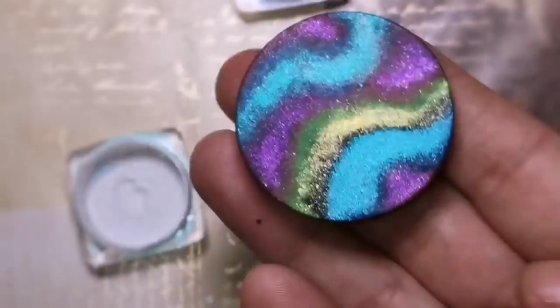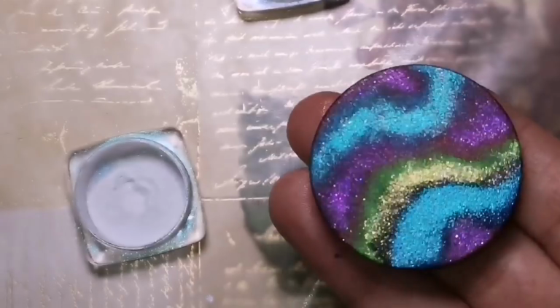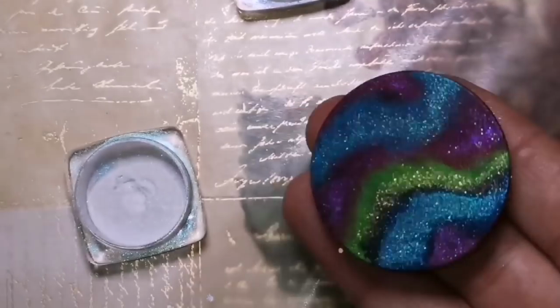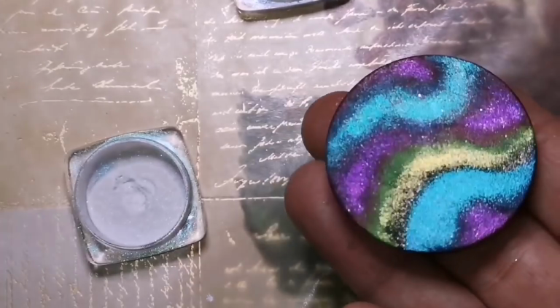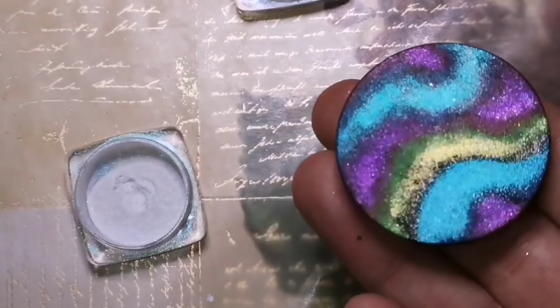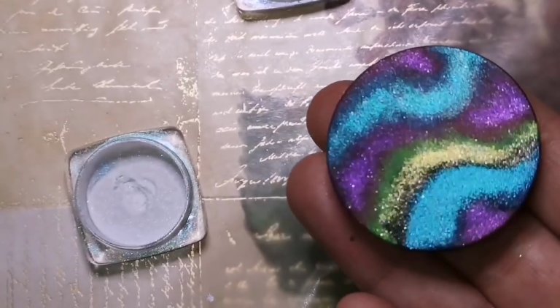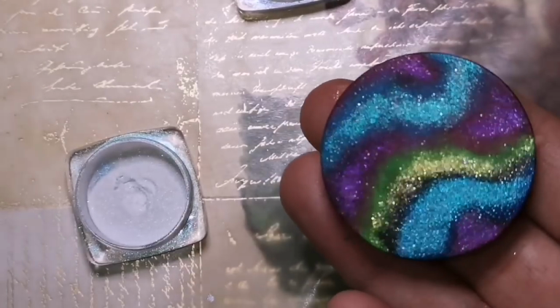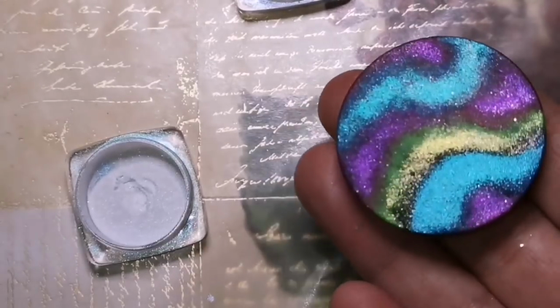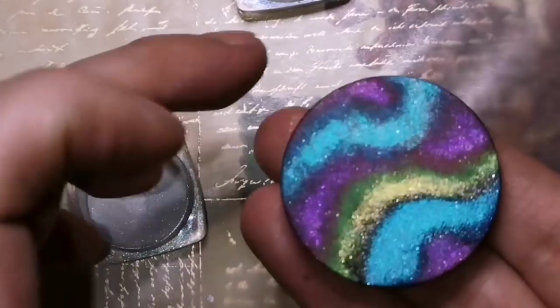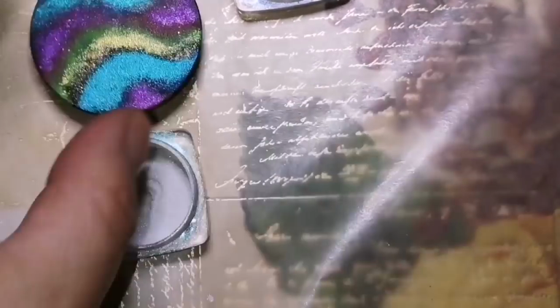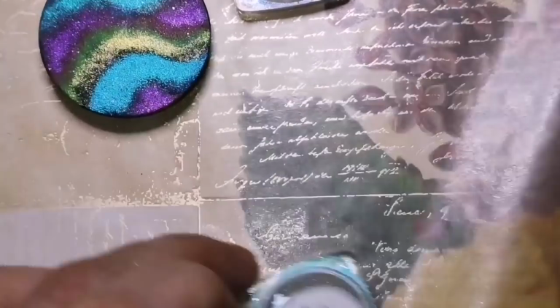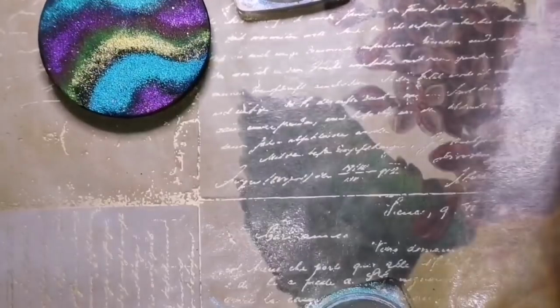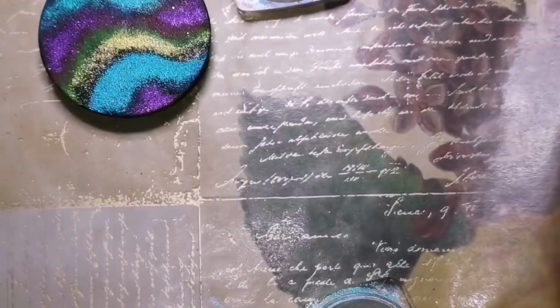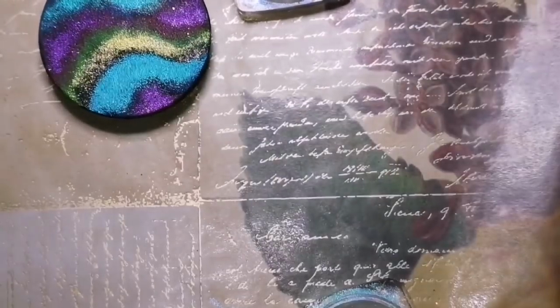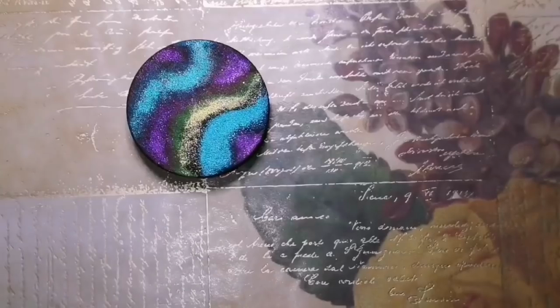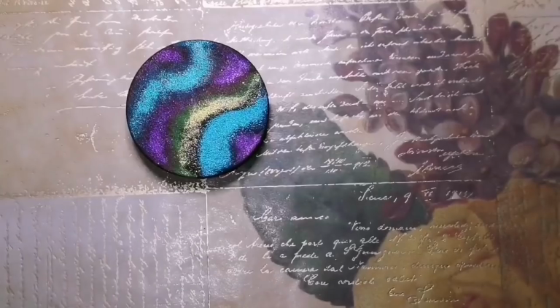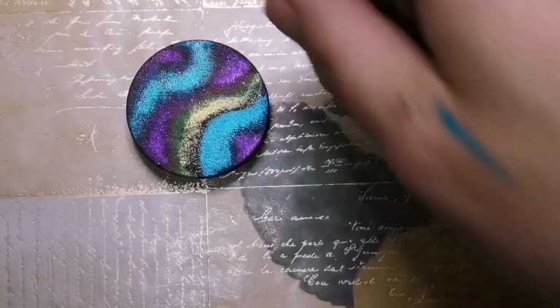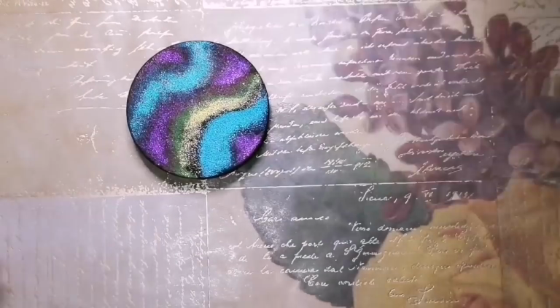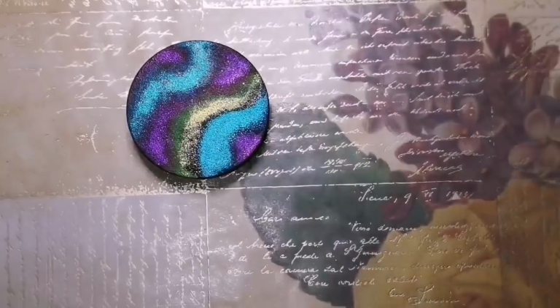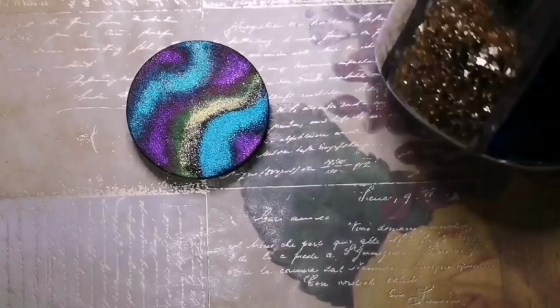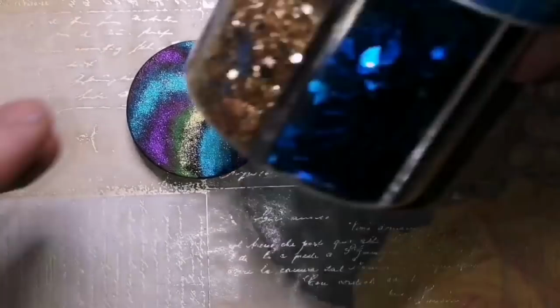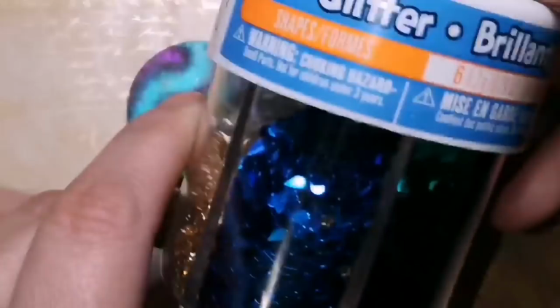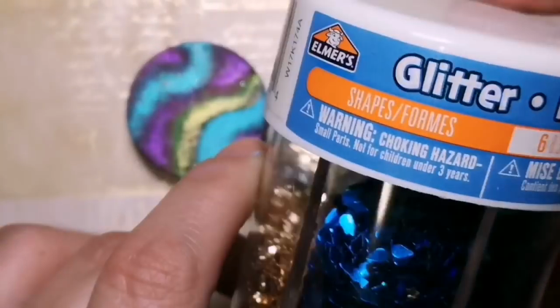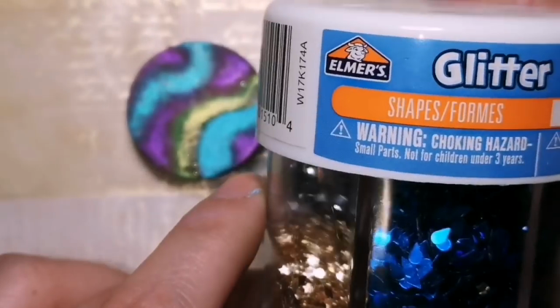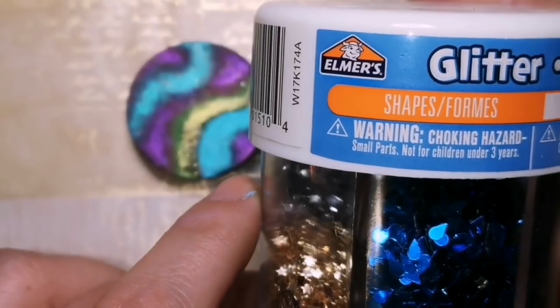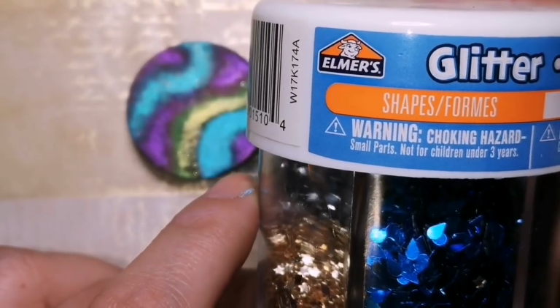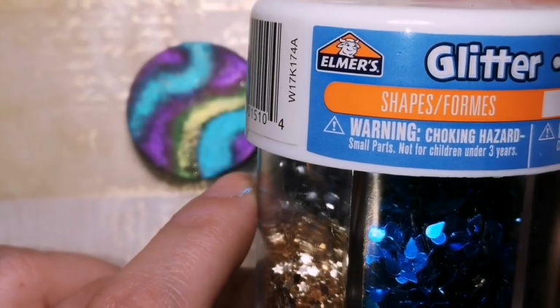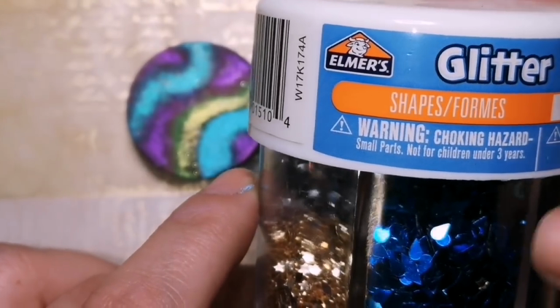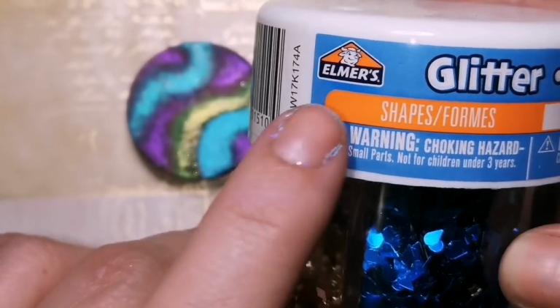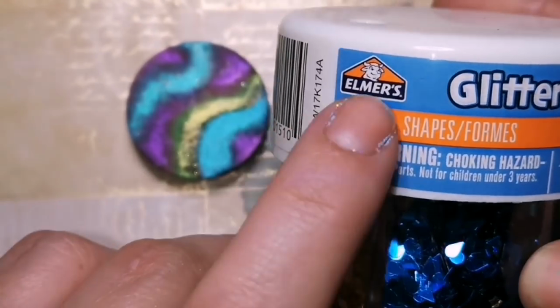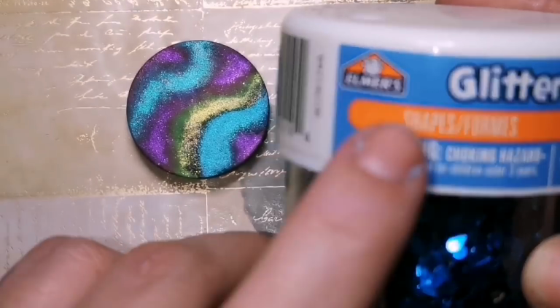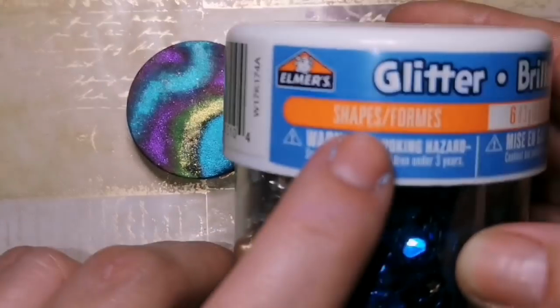So I have literally just put a little bit of glitter on top of the areas that we painted. And once it's resin'd, this thing is going to look amazing.